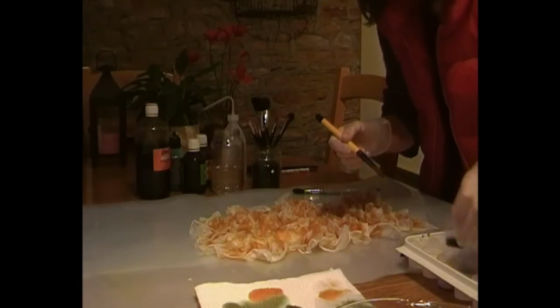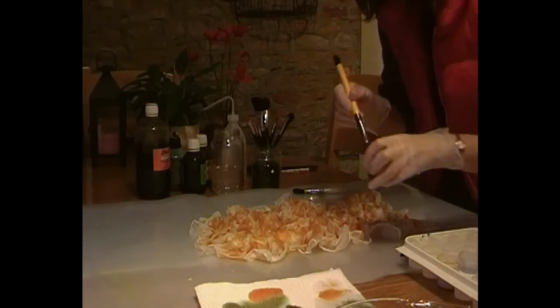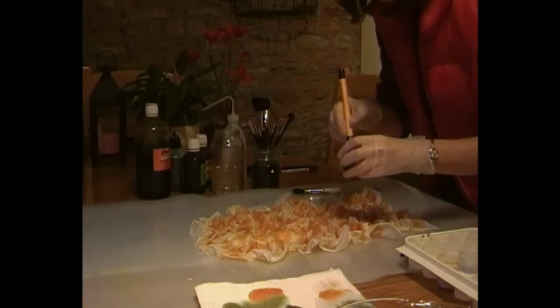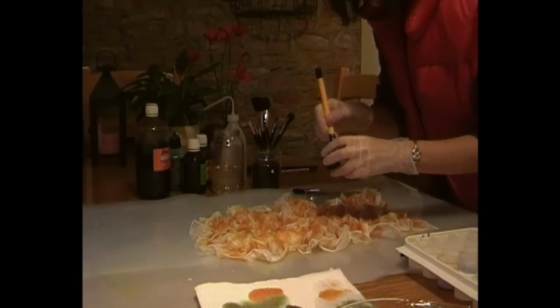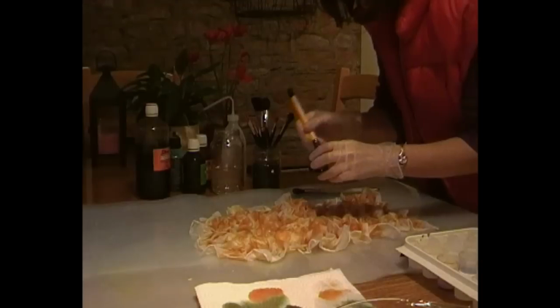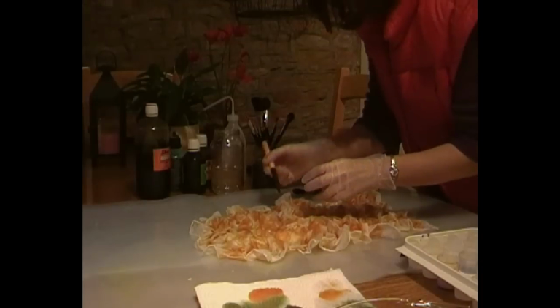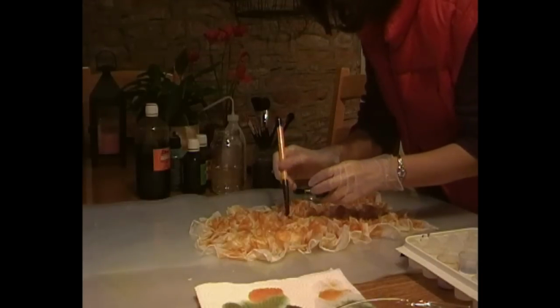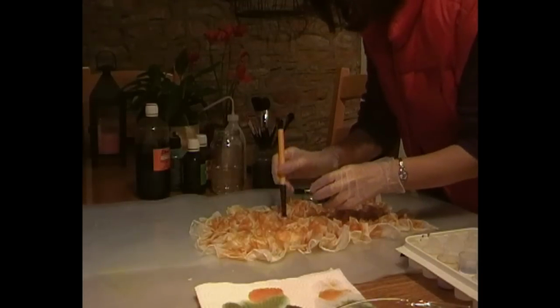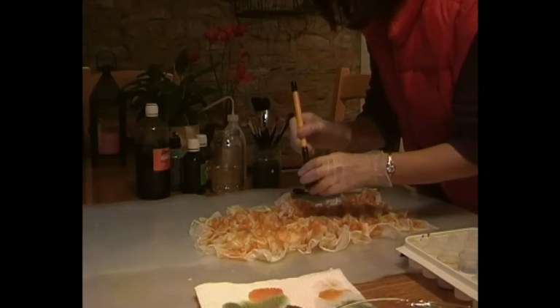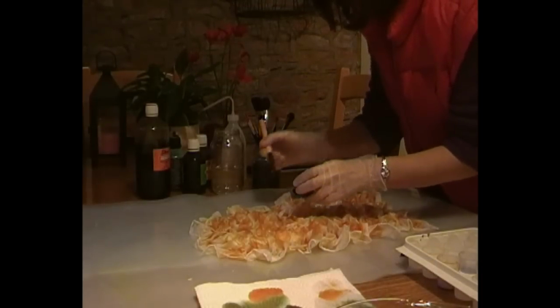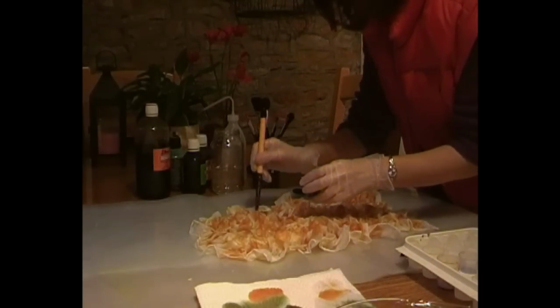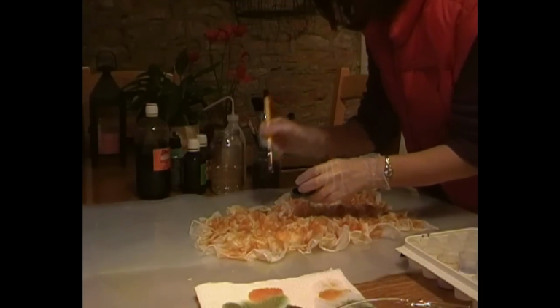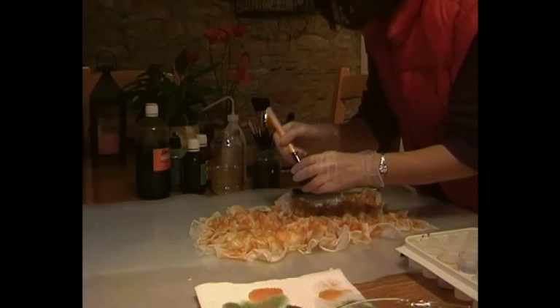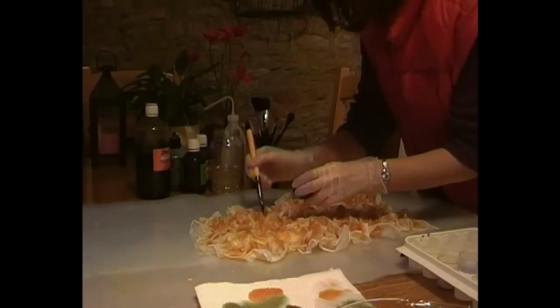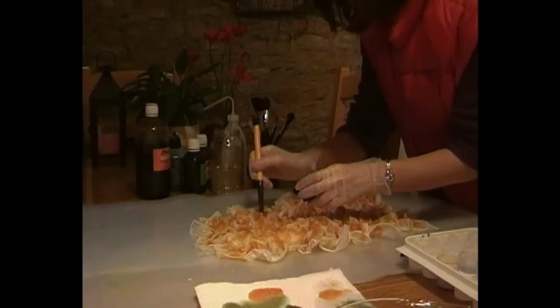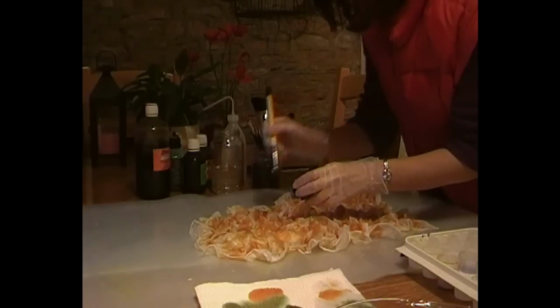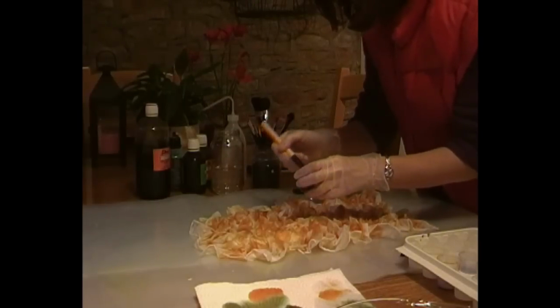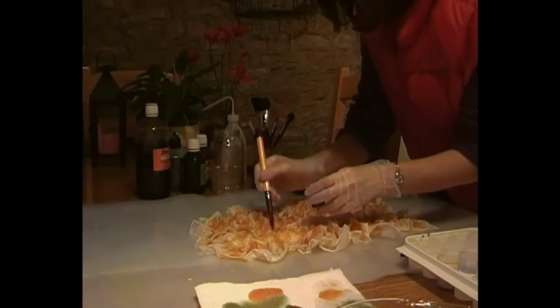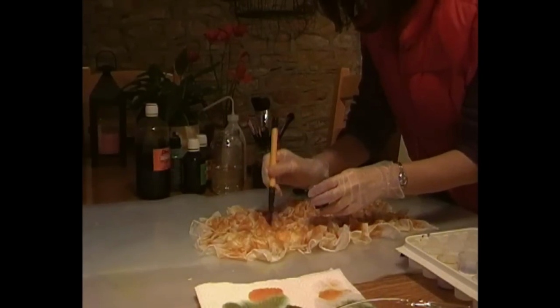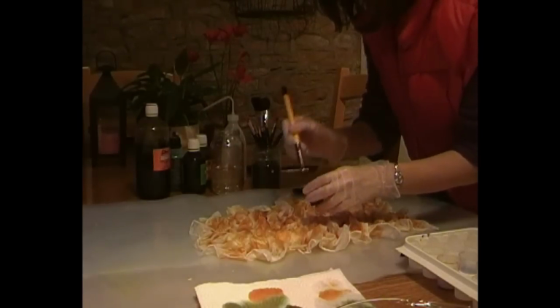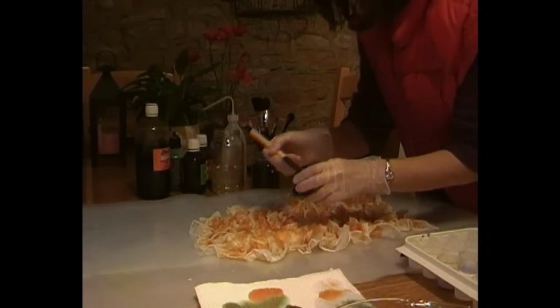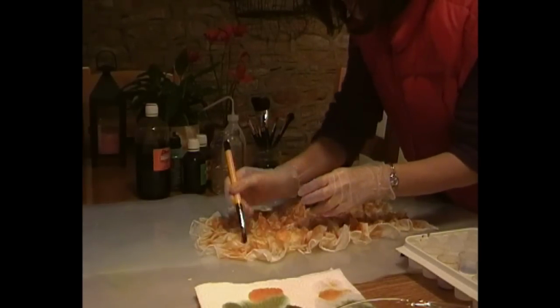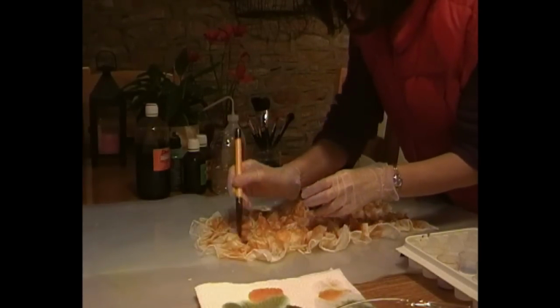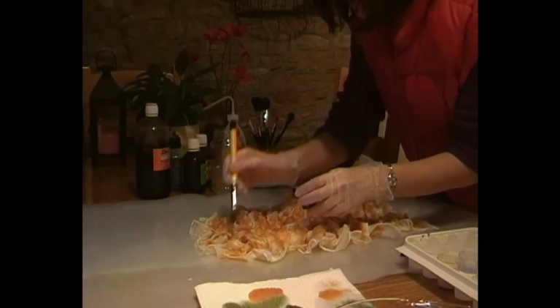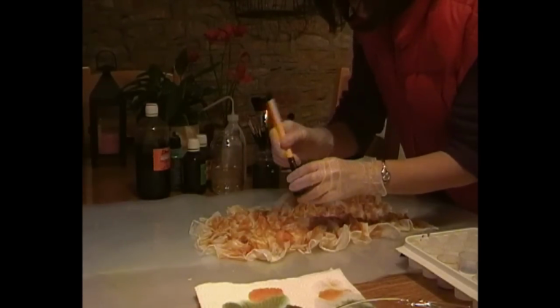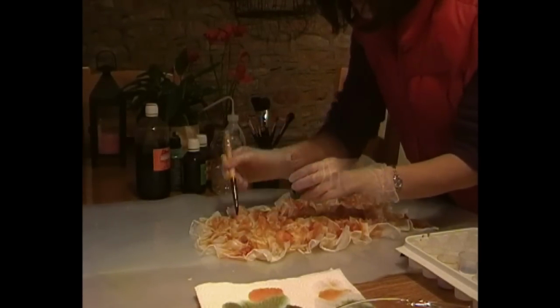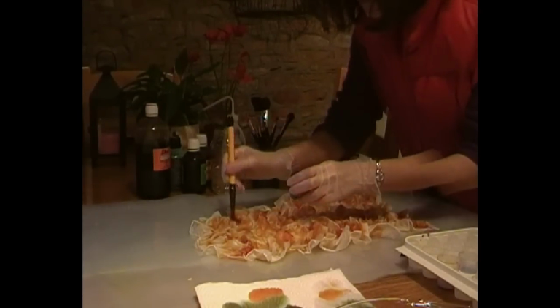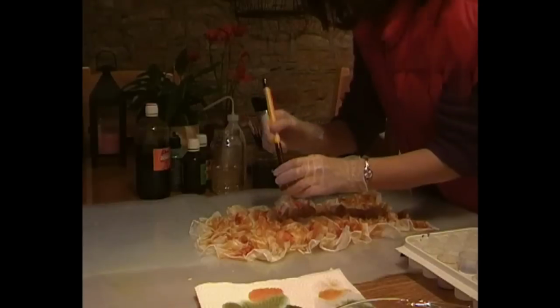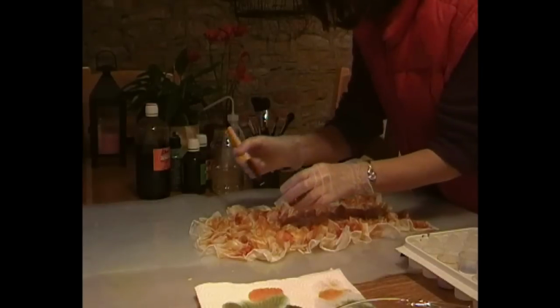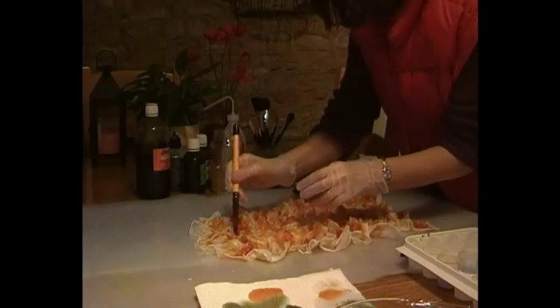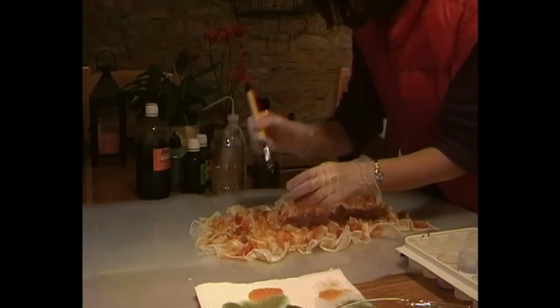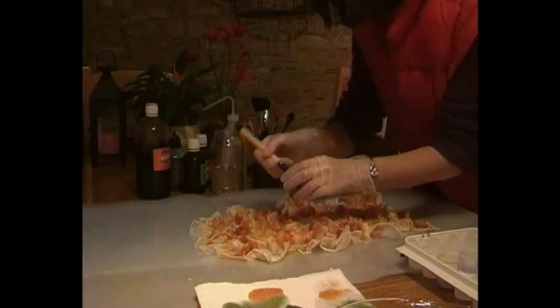Now we come to the third shade — the olive. Popping it into the spaces in between the coppers. Put as much or as little on as you want. It's totally up to you how intense you want the final look to be.